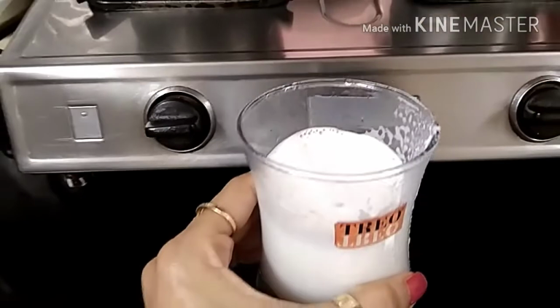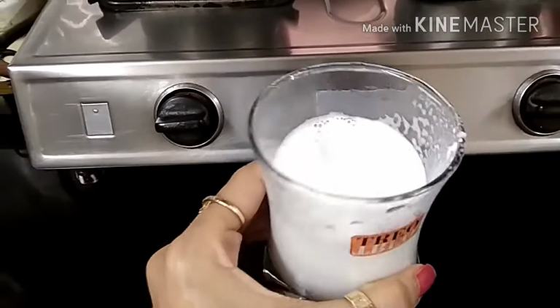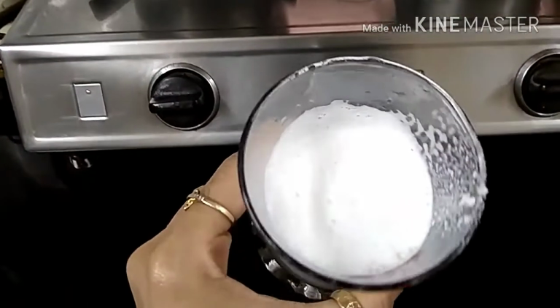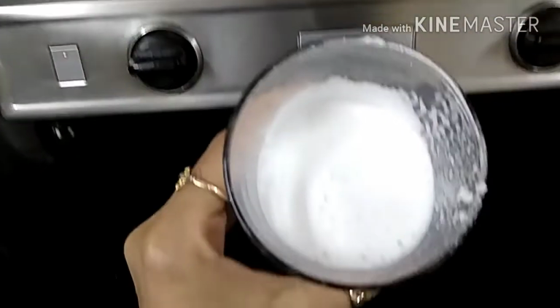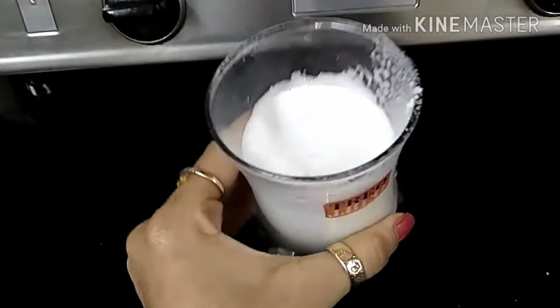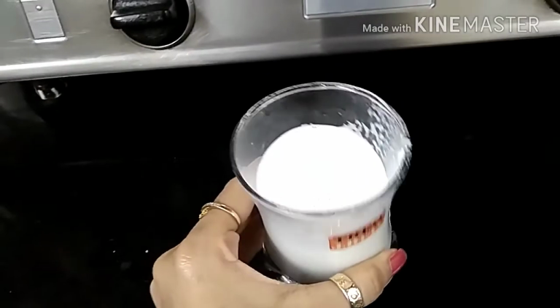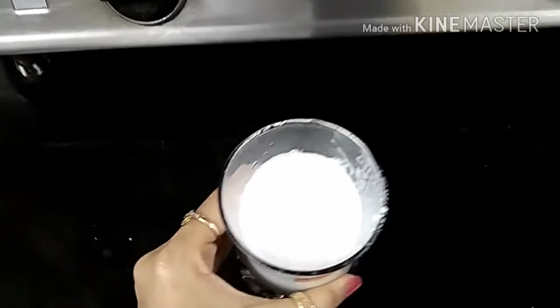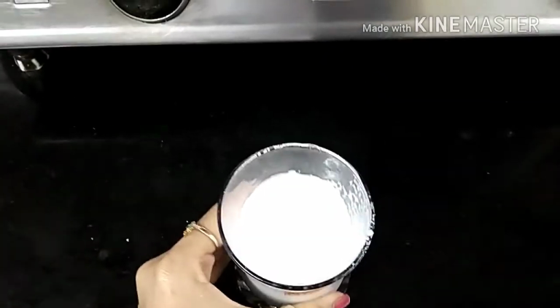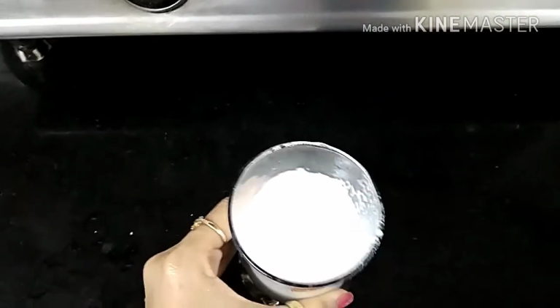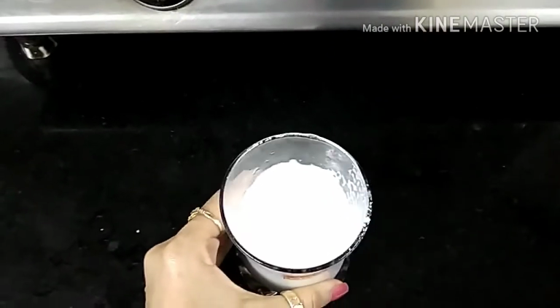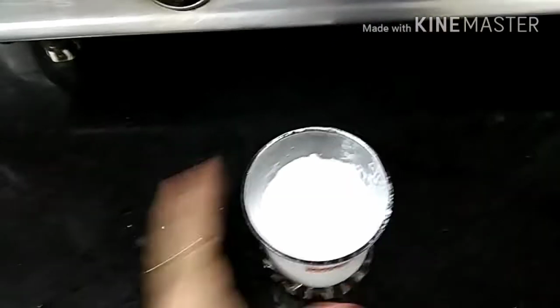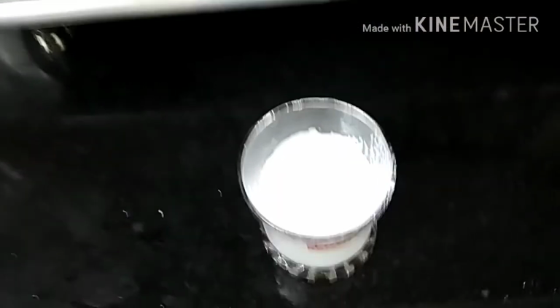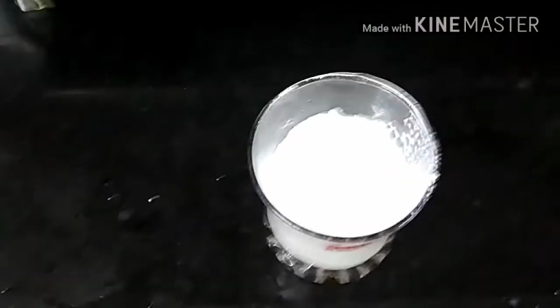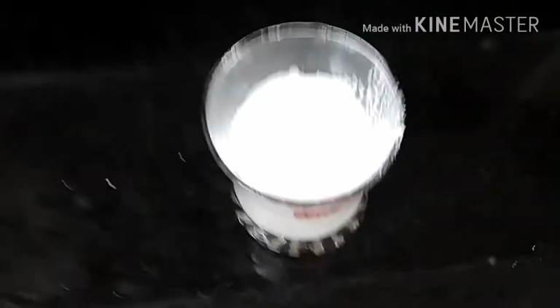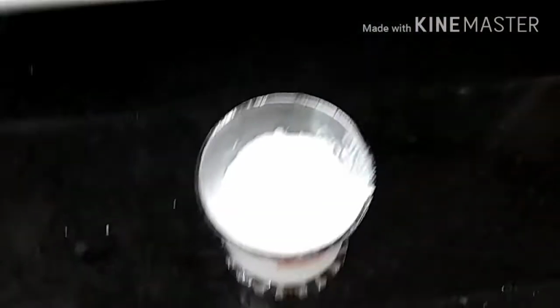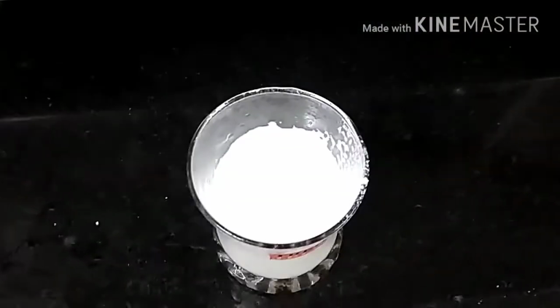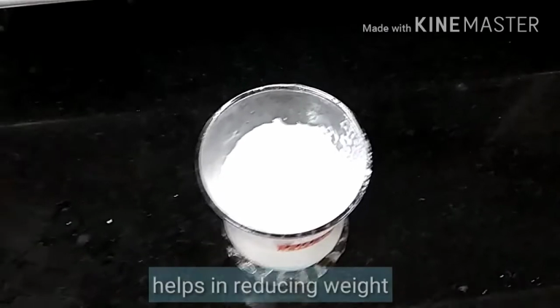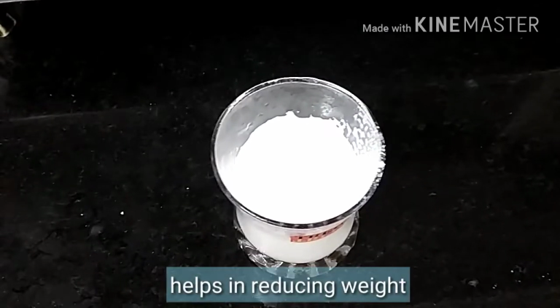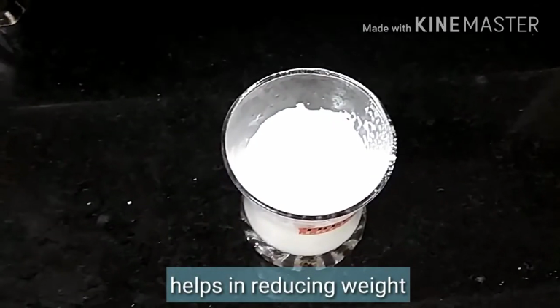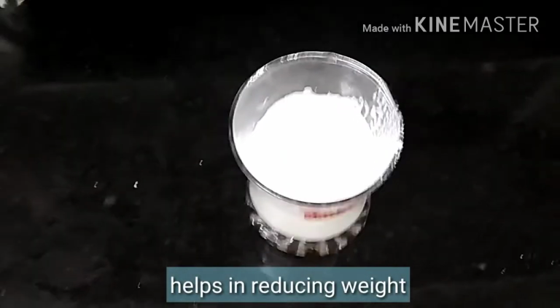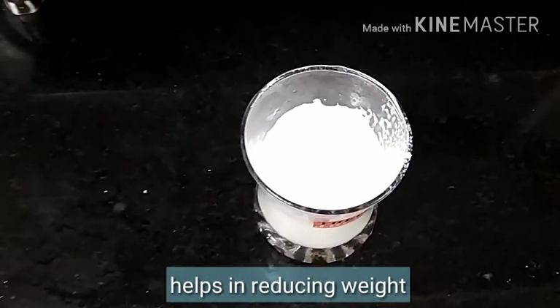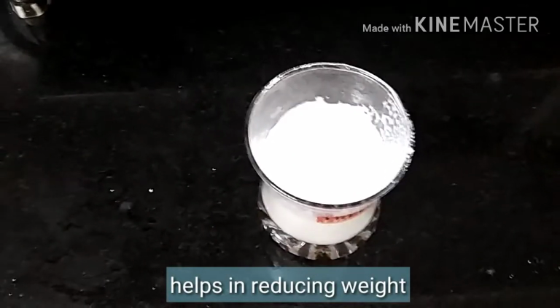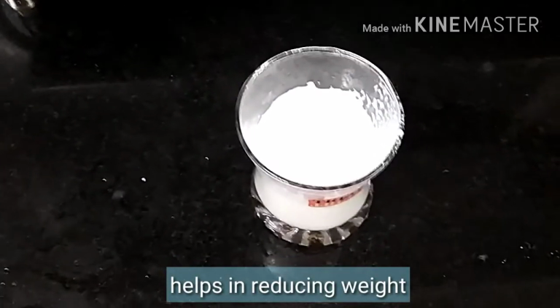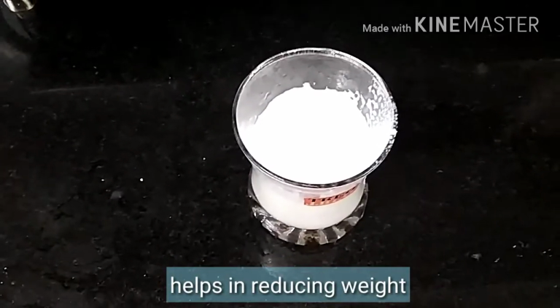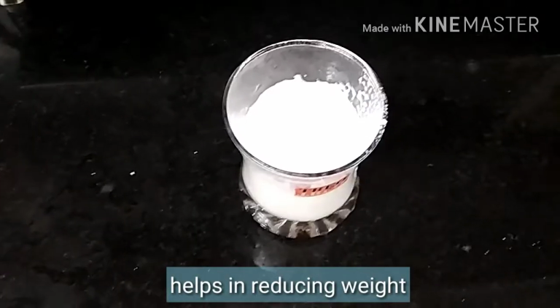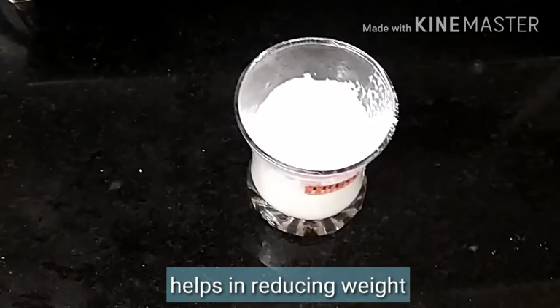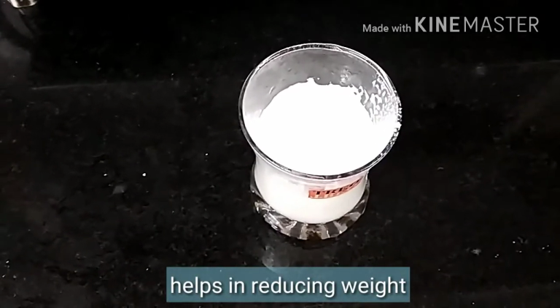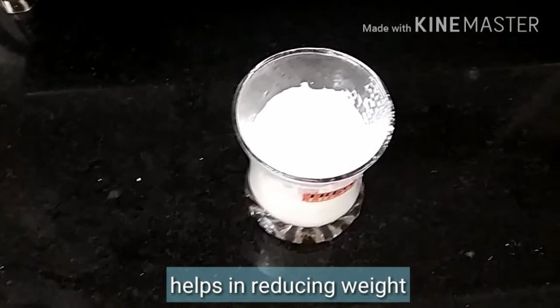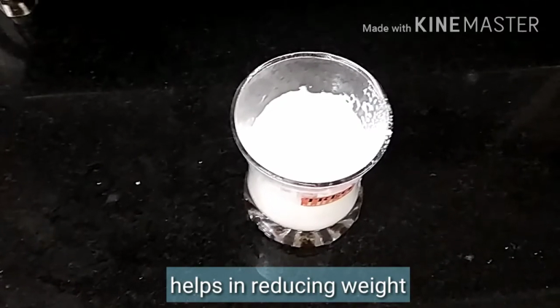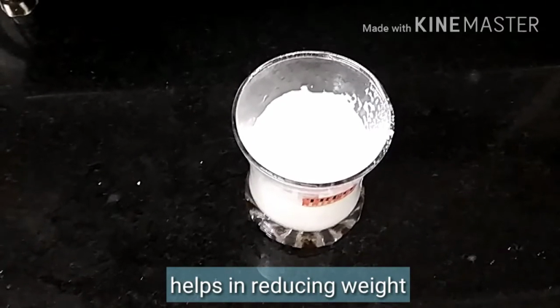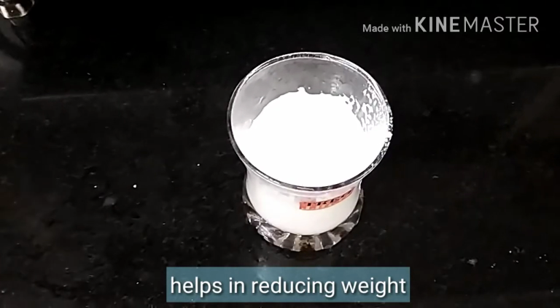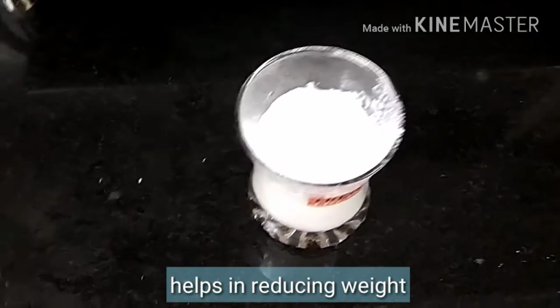I don't need to add any sugar because if we are drinking it for weight loss, we don't need sugar. If you want, you can add chia seeds or flax seeds.